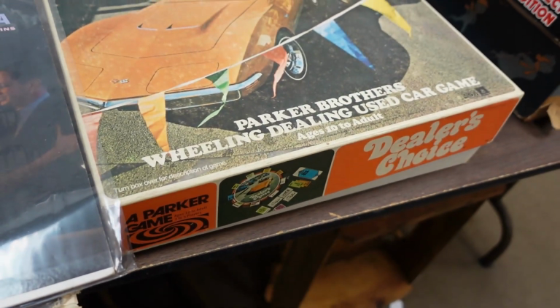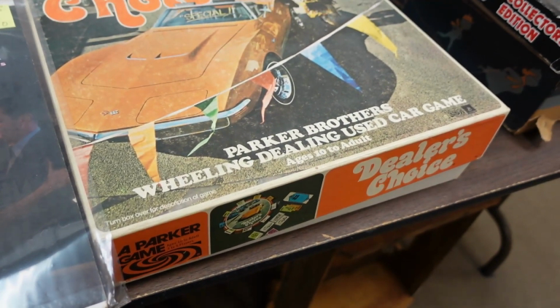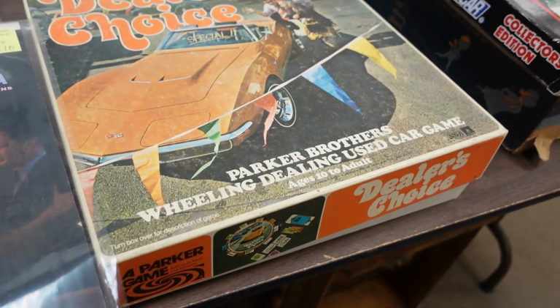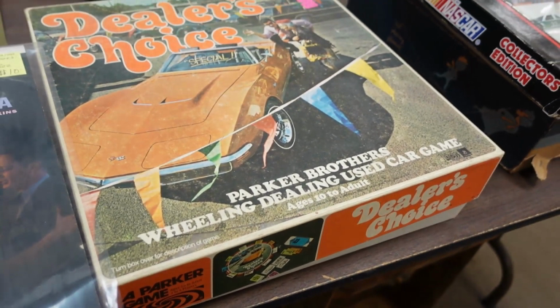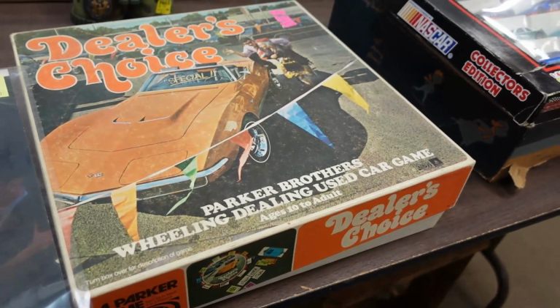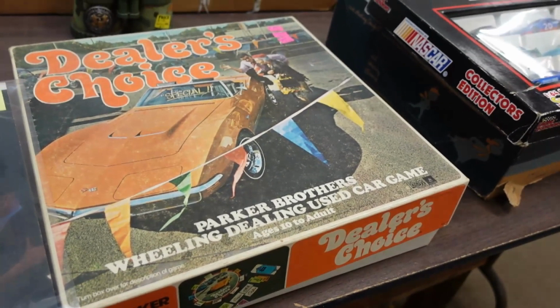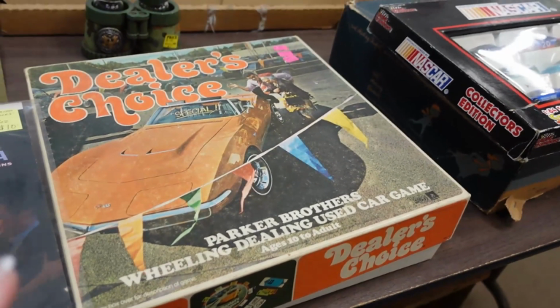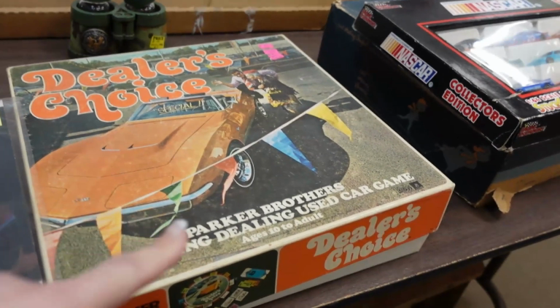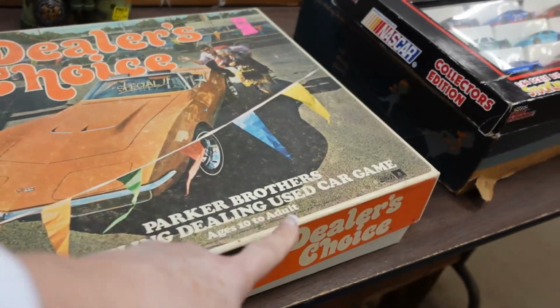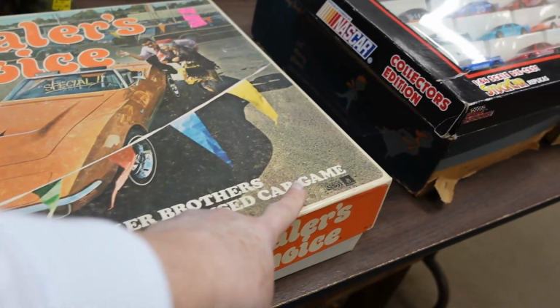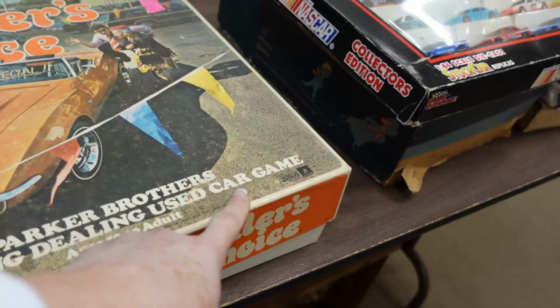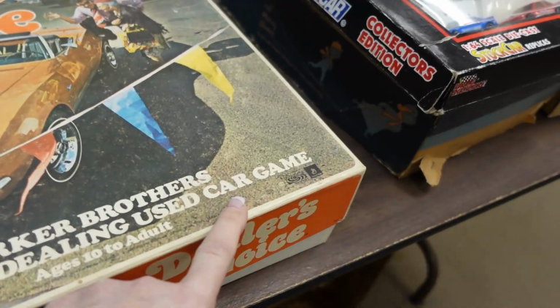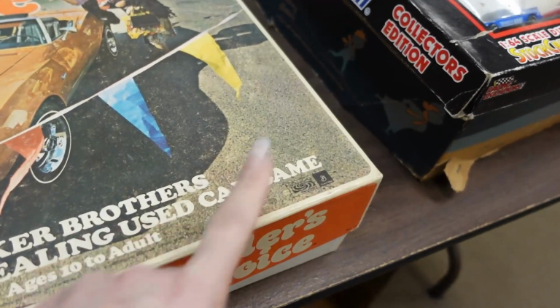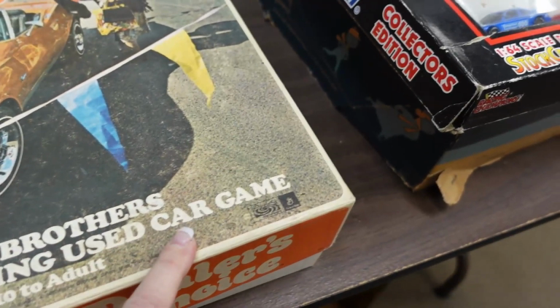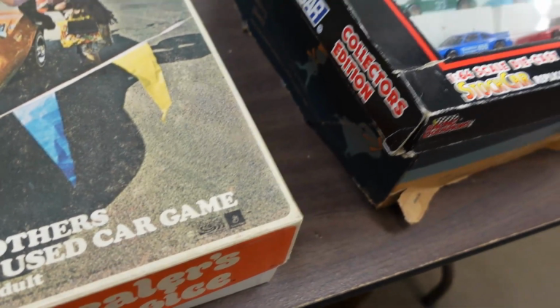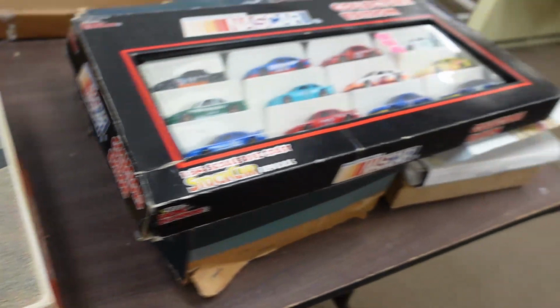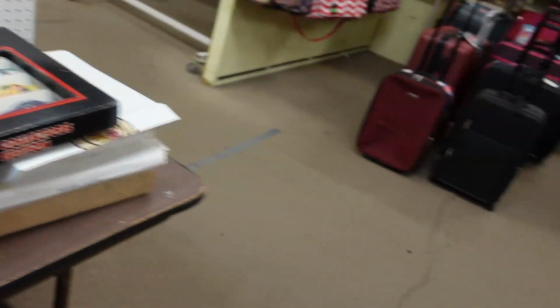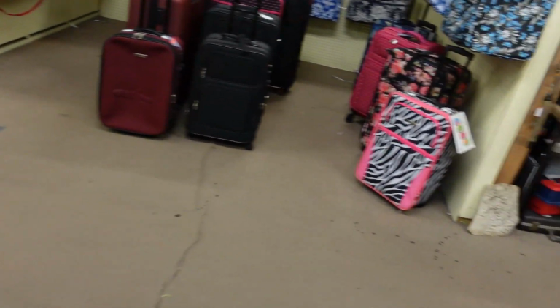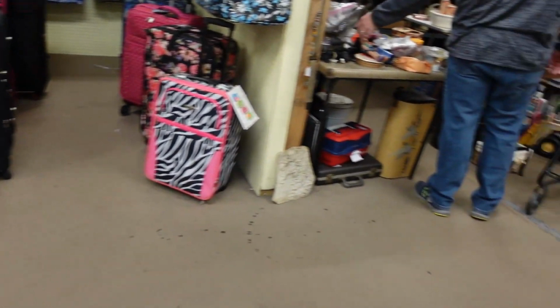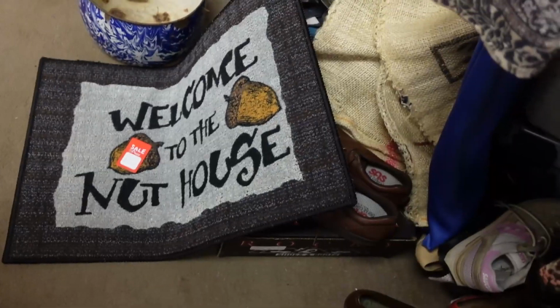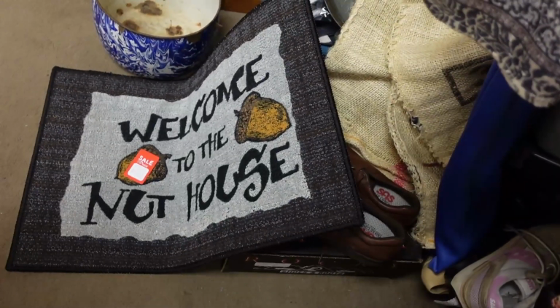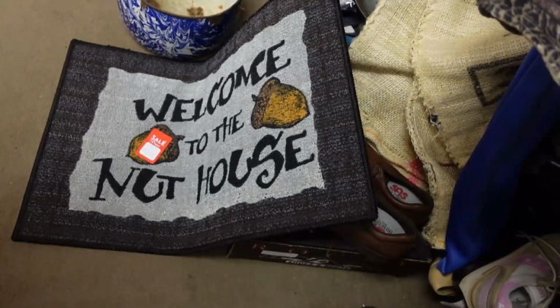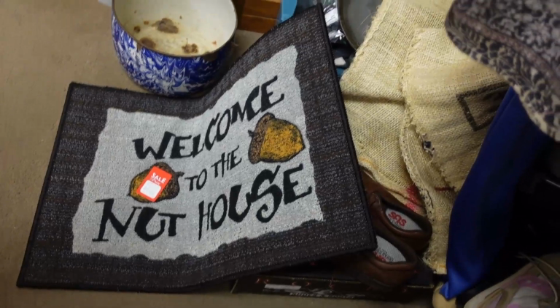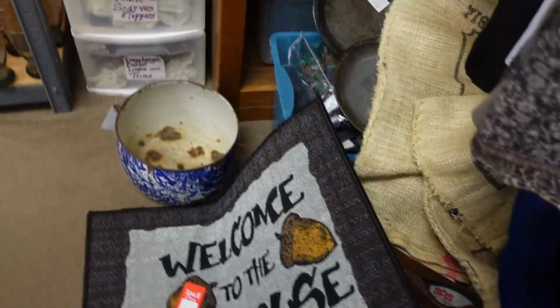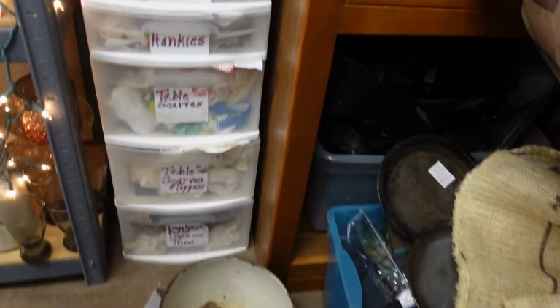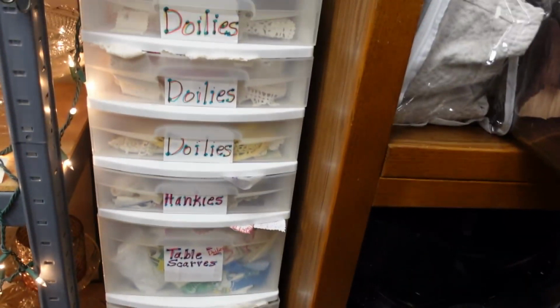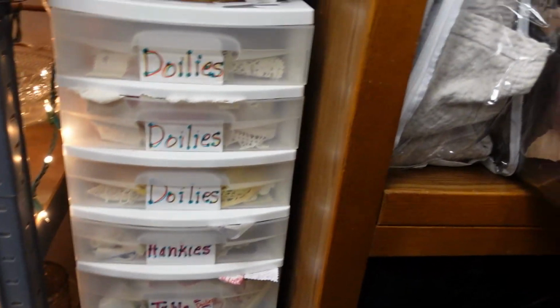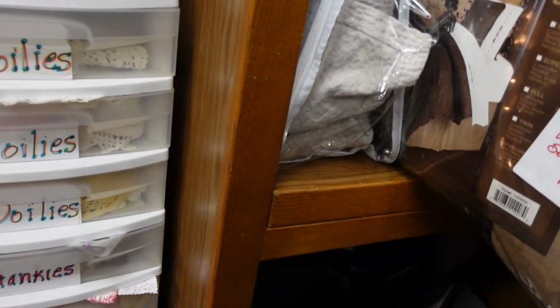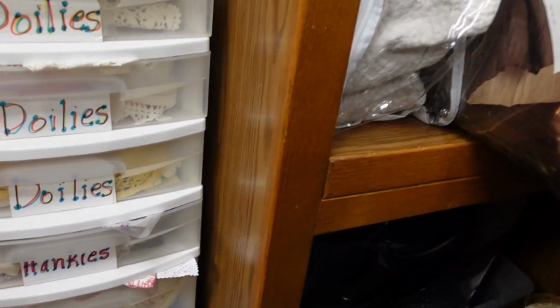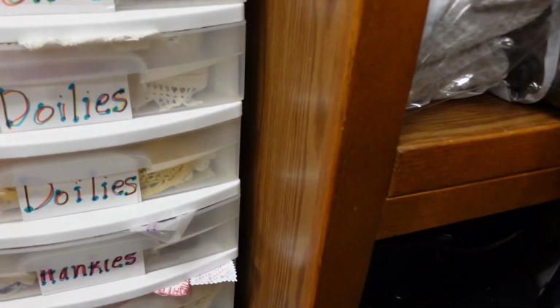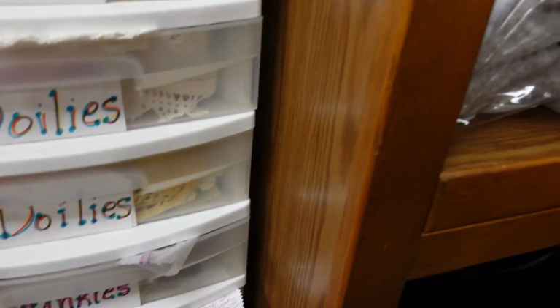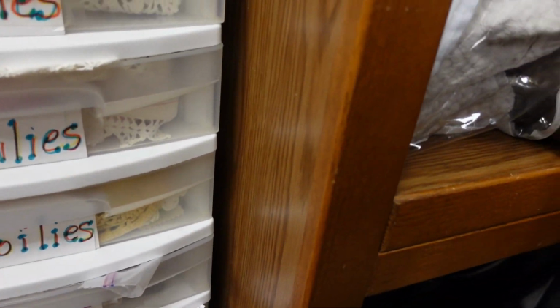Wheeling and dealing car game — card game. Welcome to the nut house. Where everyone's very nutty.